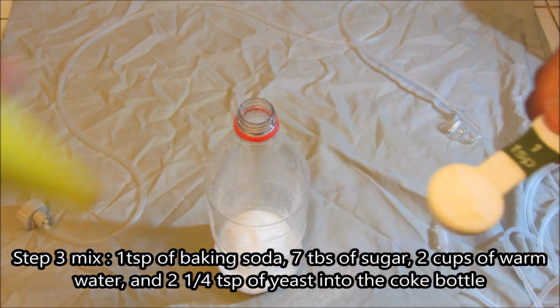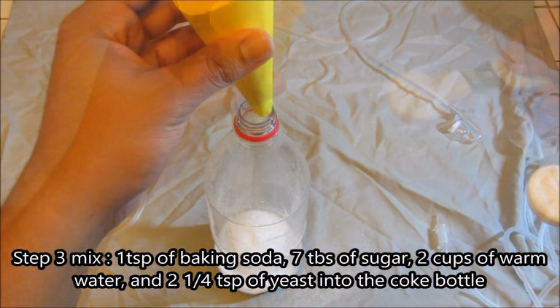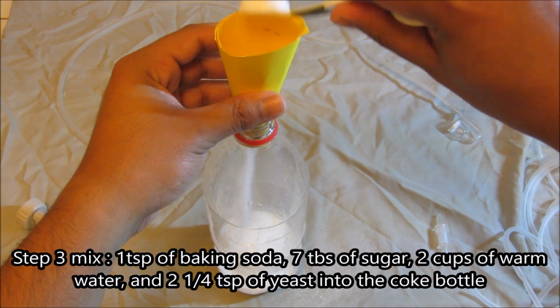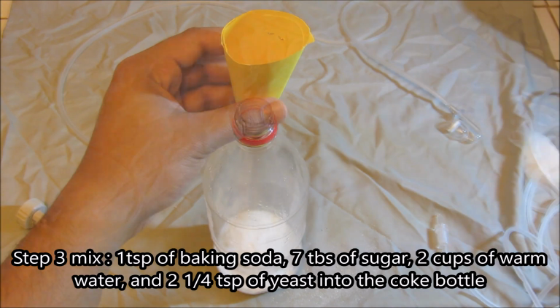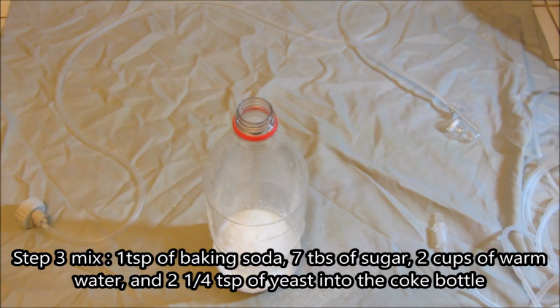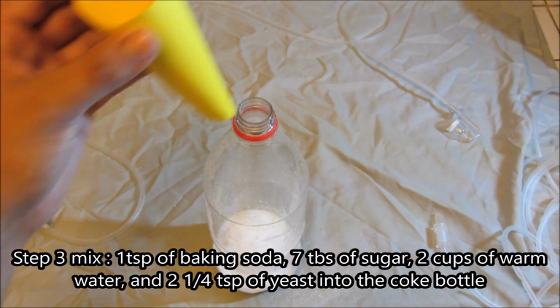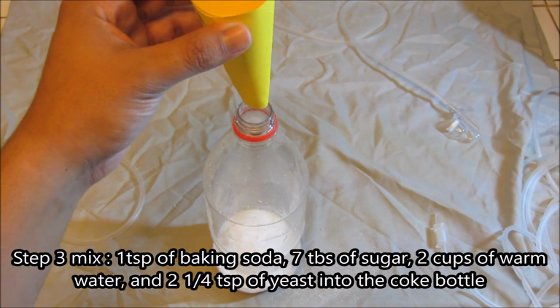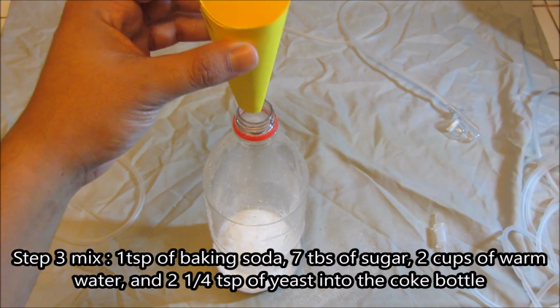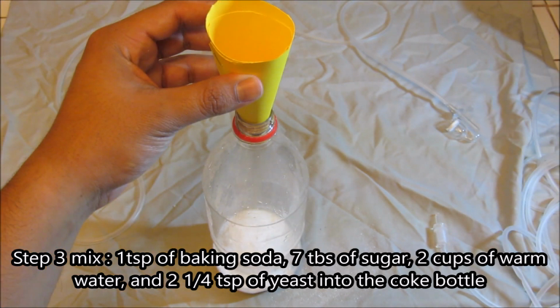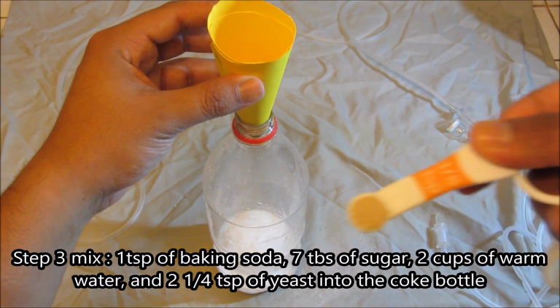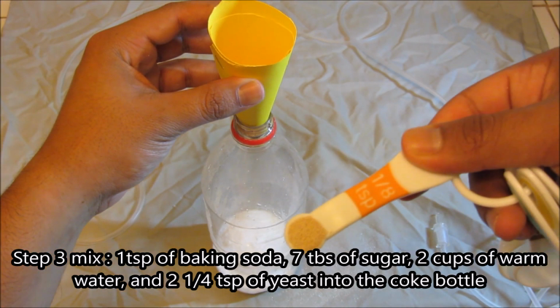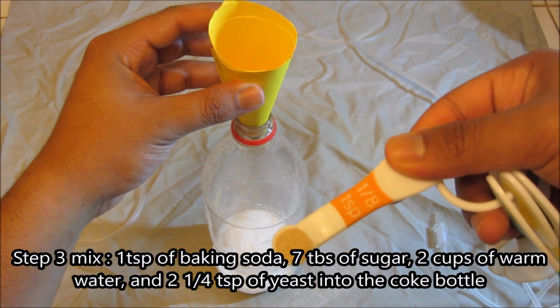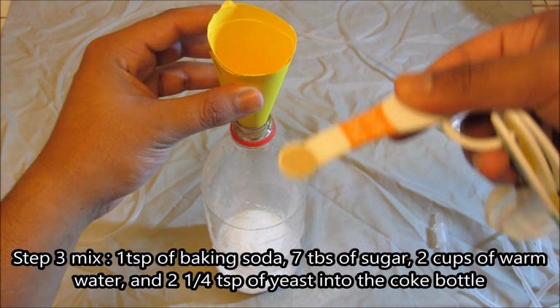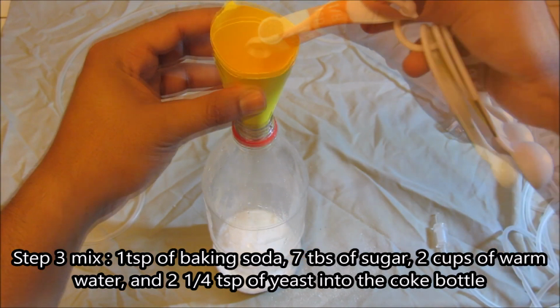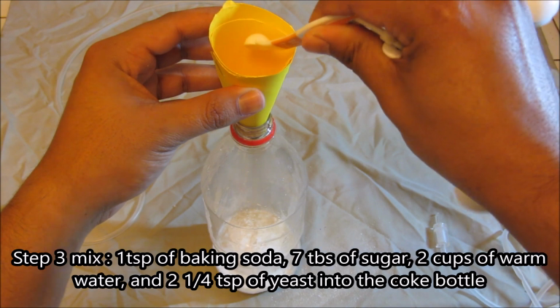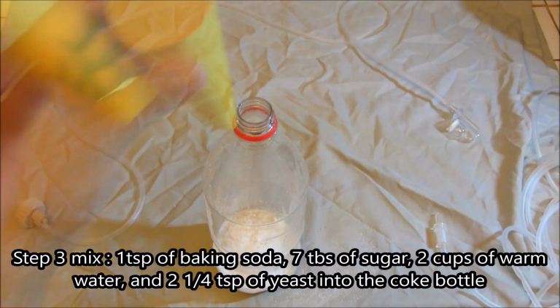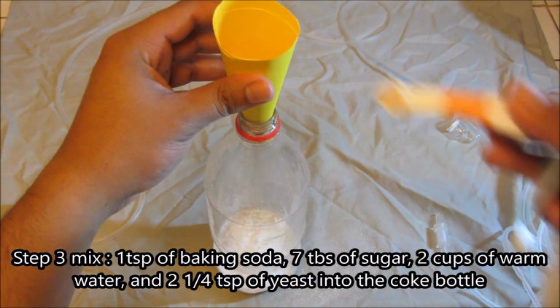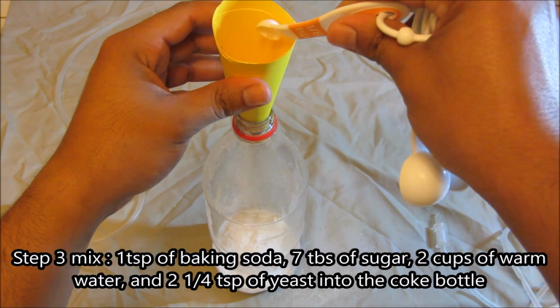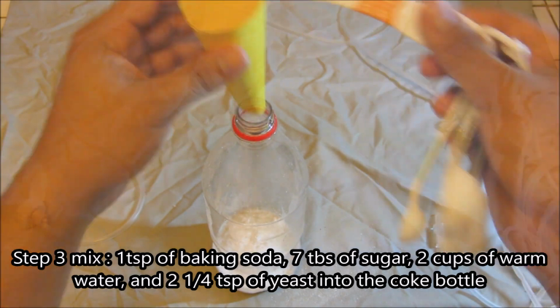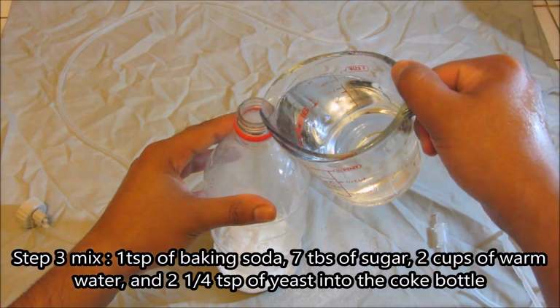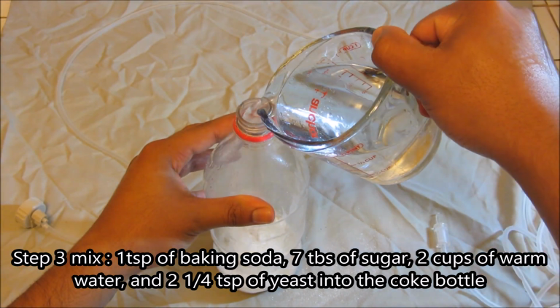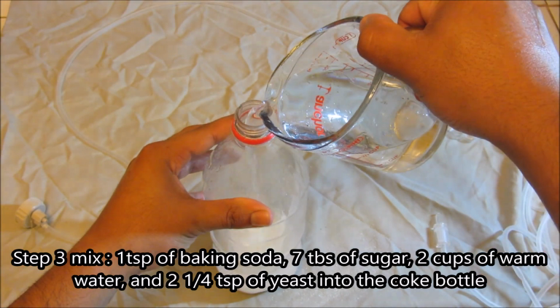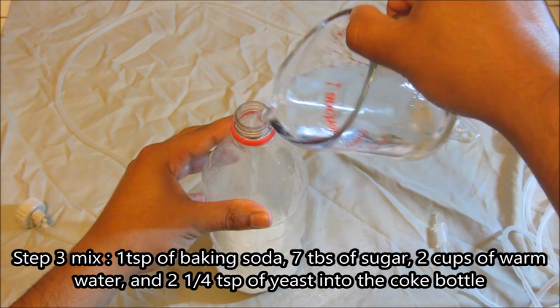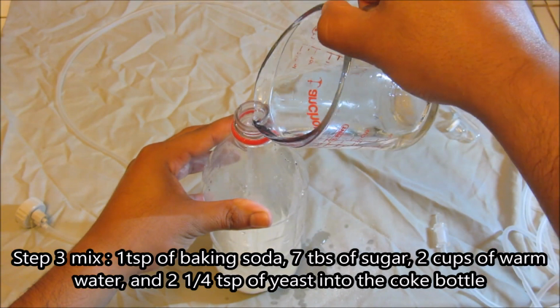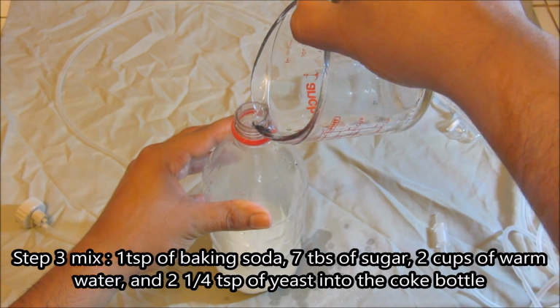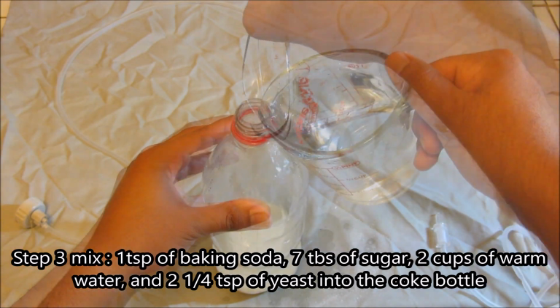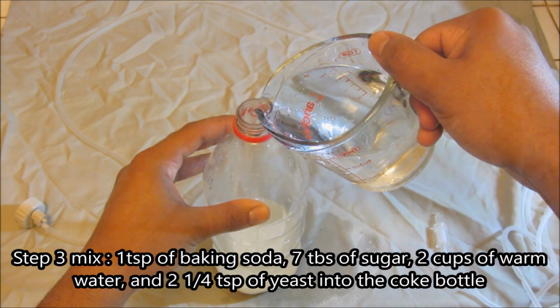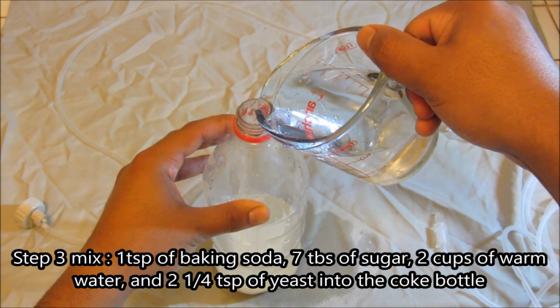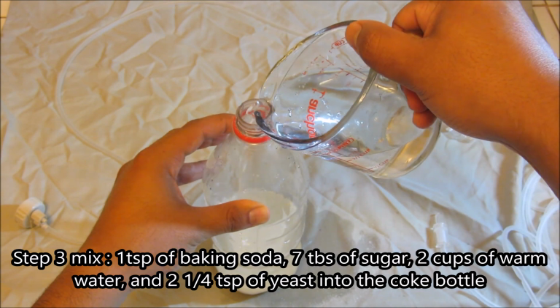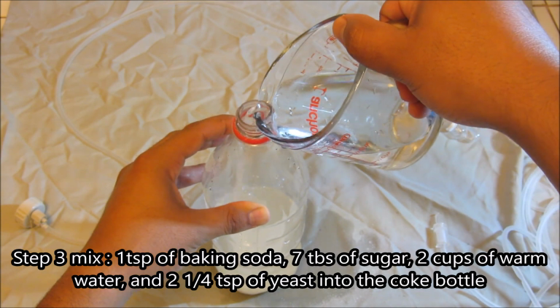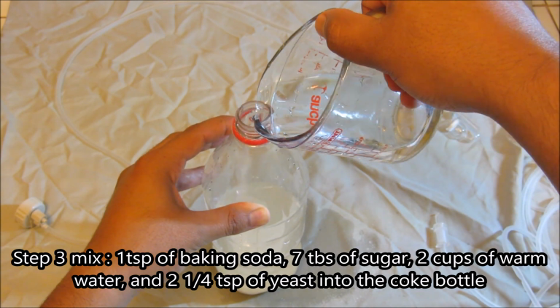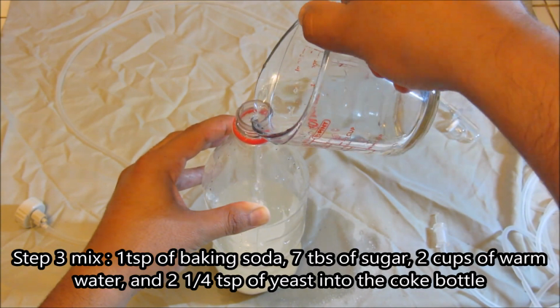Now we're going to mix it up. Go ahead and mix the yeast, sugar, water, and baking soda into the bottle. It doesn't matter what order you put them in. Do keep in mind that this recipe isn't set in stone — feel free to add a little bit more yeast or add a little bit more sugar and see what works best for you.